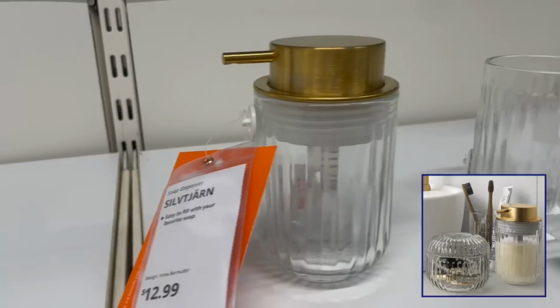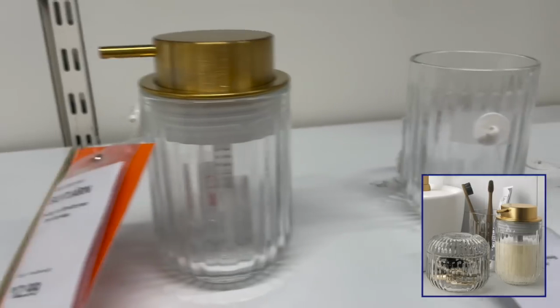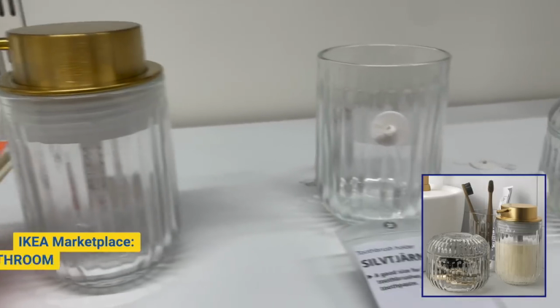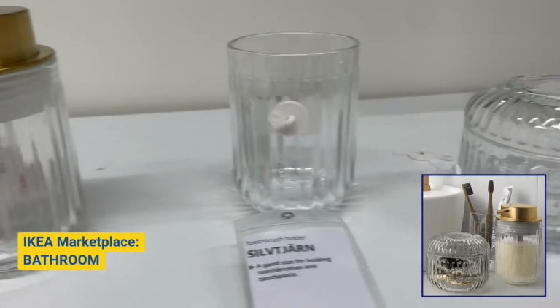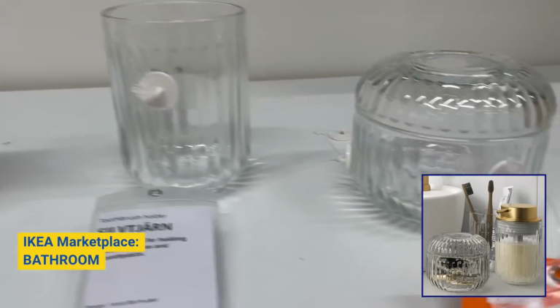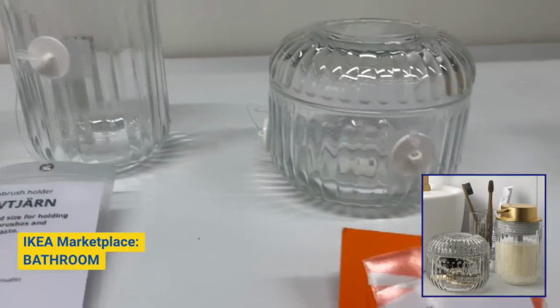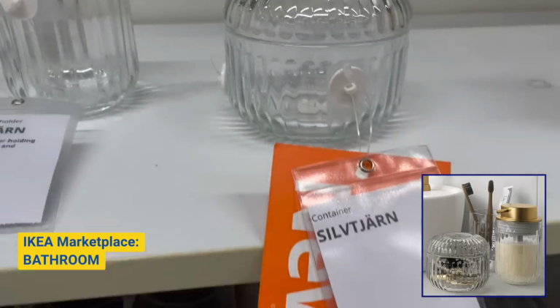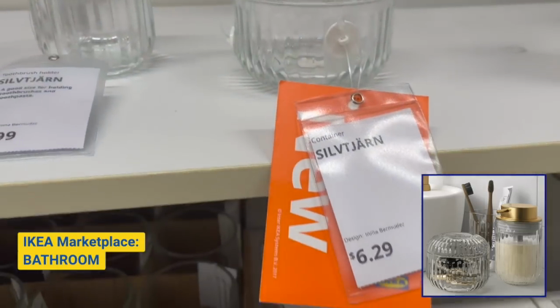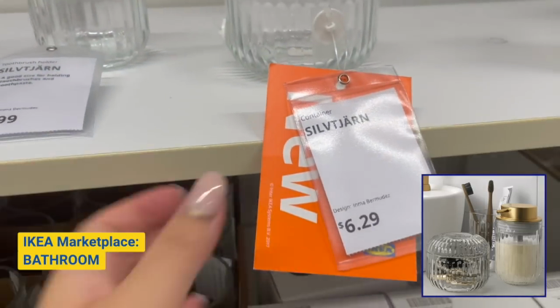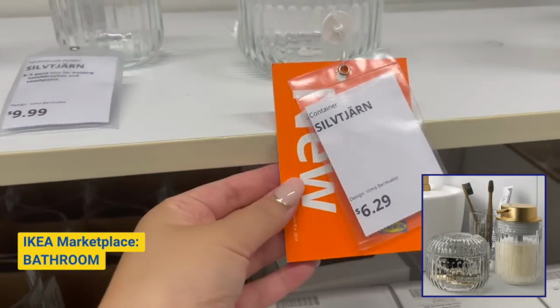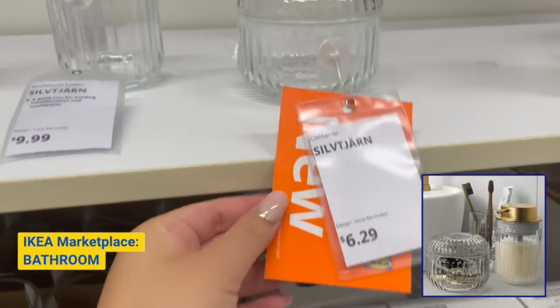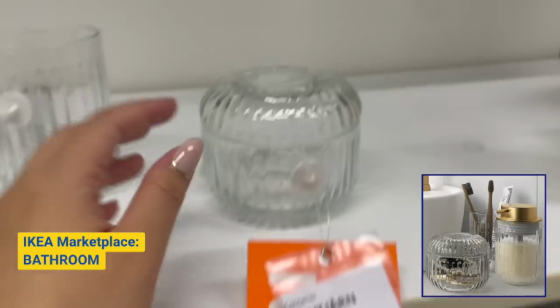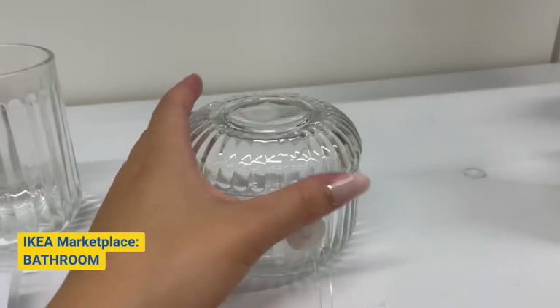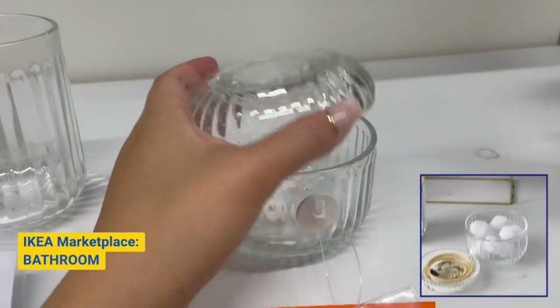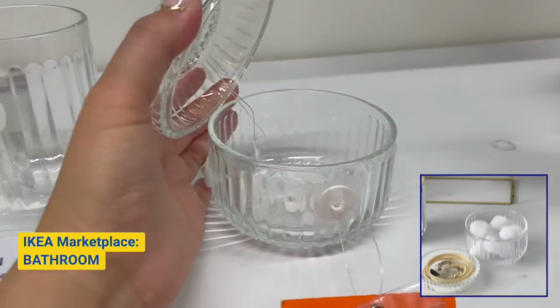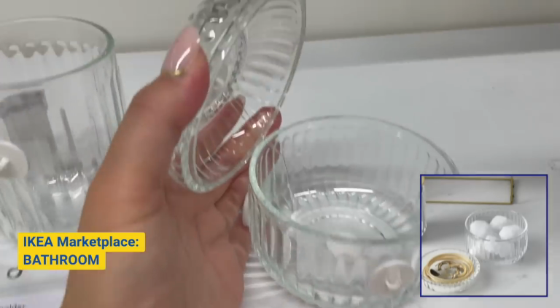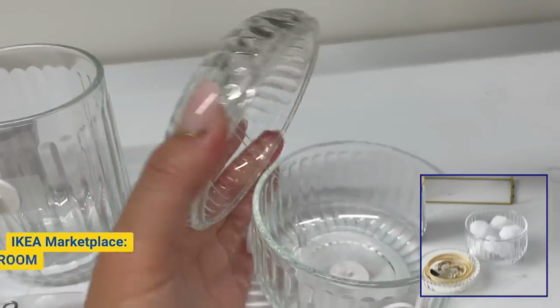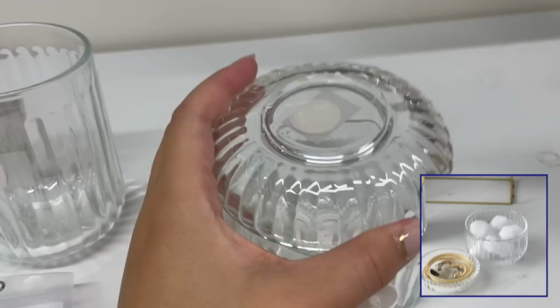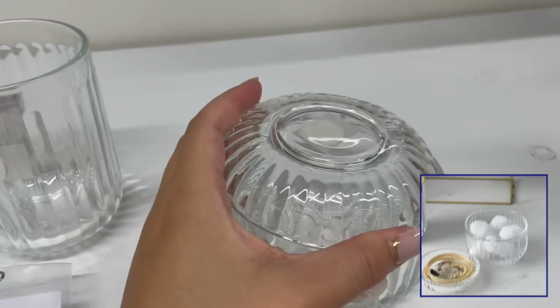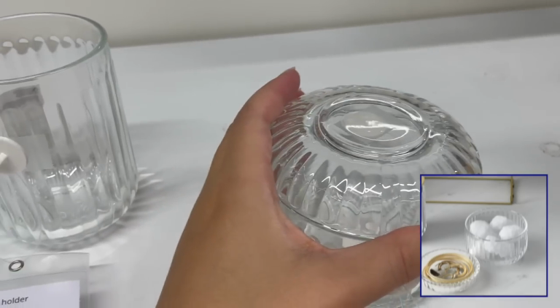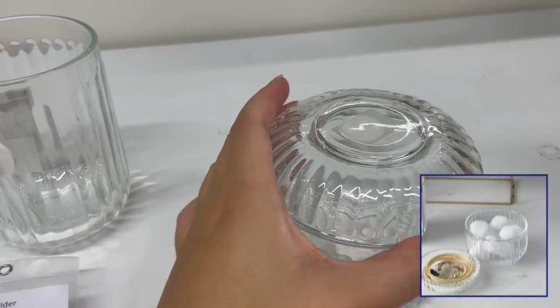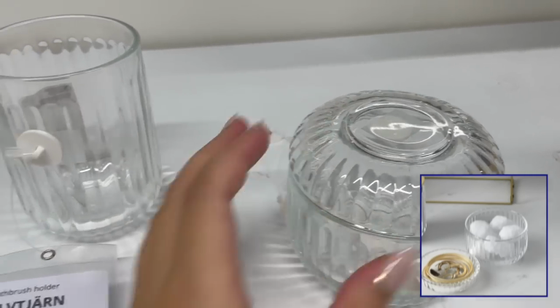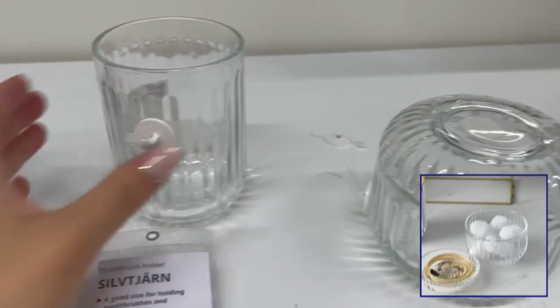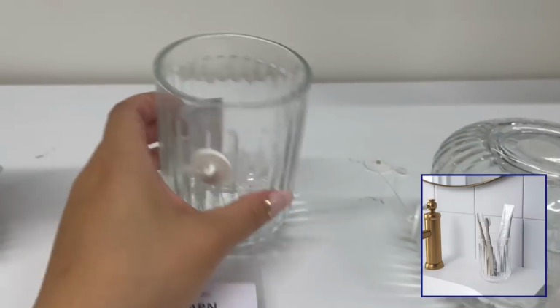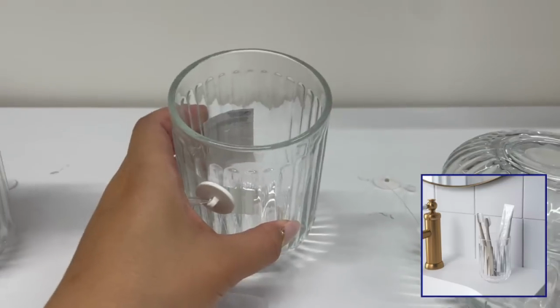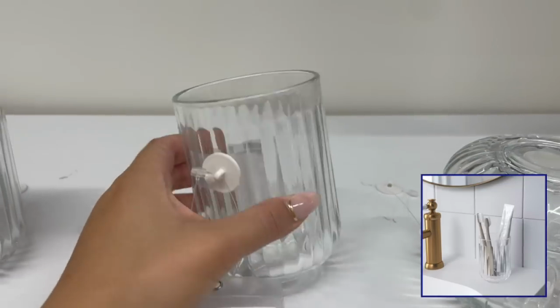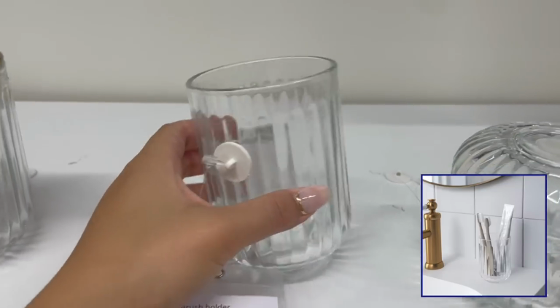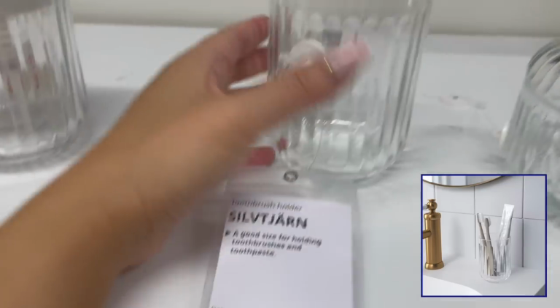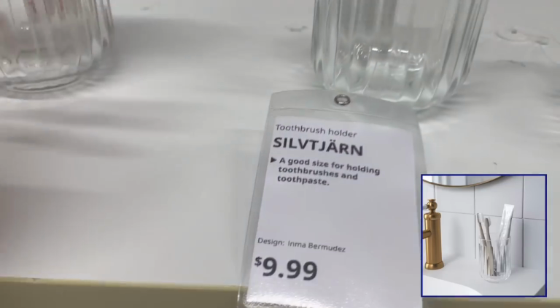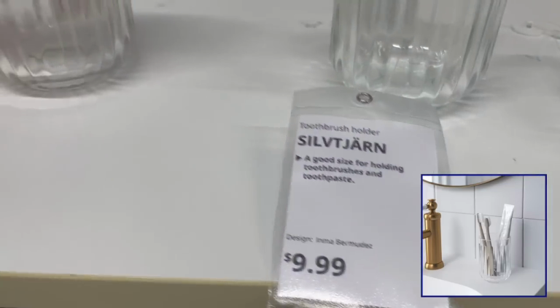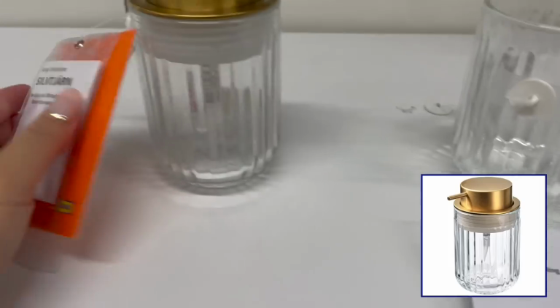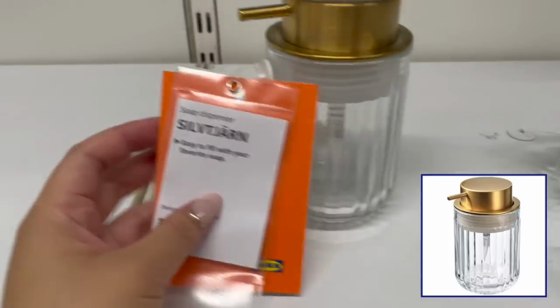Head into the bathroom section of Ikea — there are so many cool products here. If you're looking to glam up the sink area, this glass jar, toothbrush holder, and soap dispenser are great. These pieces are very chic and the gold accent is just beautiful. They go so well together.